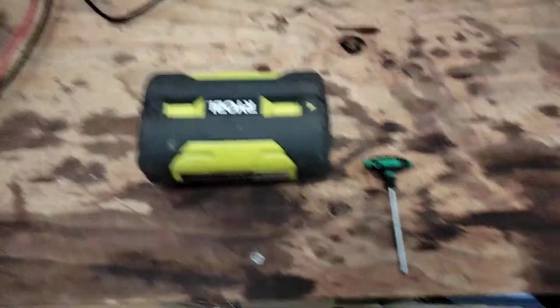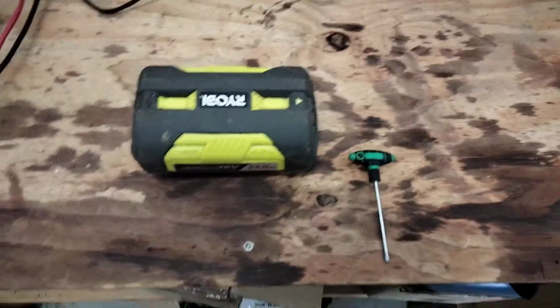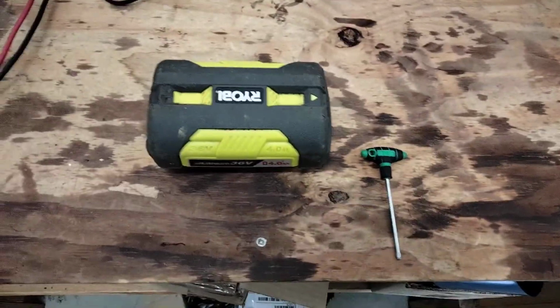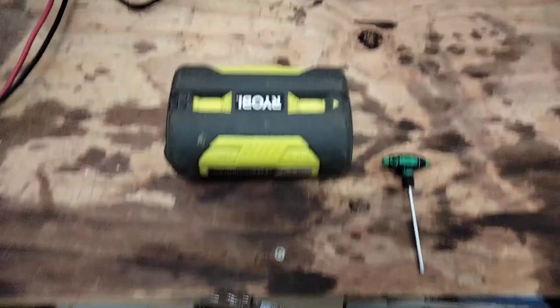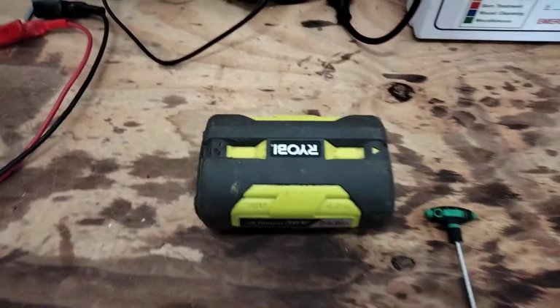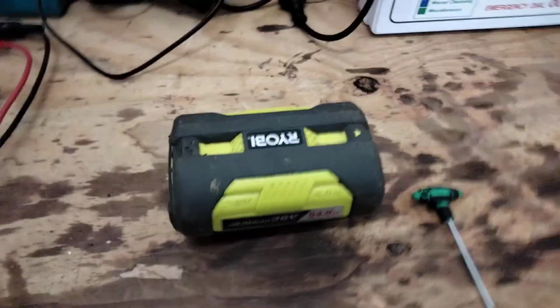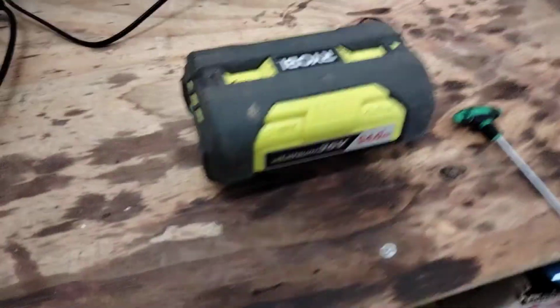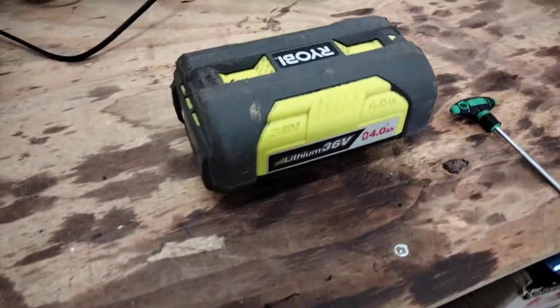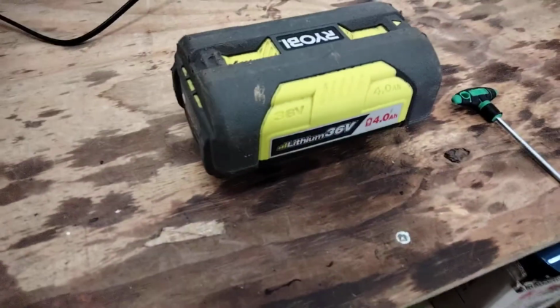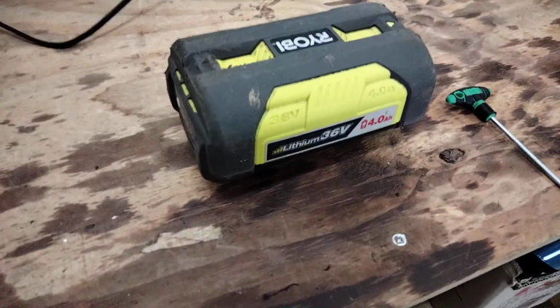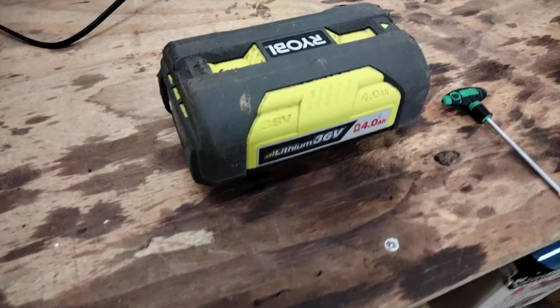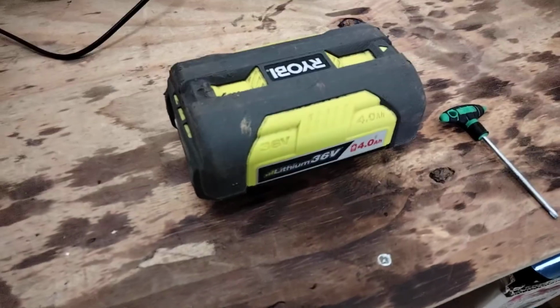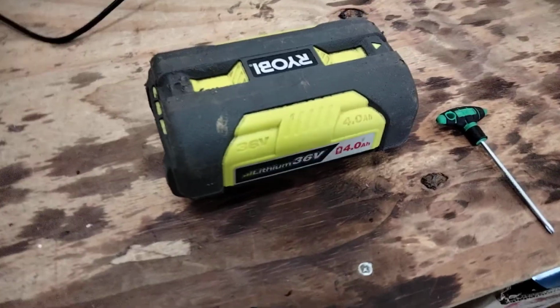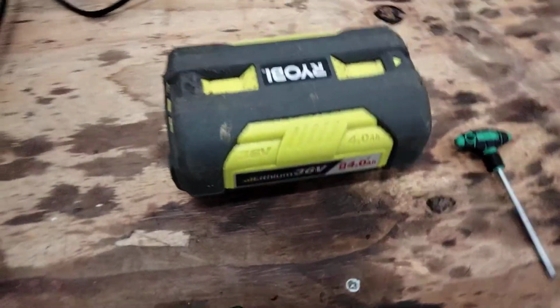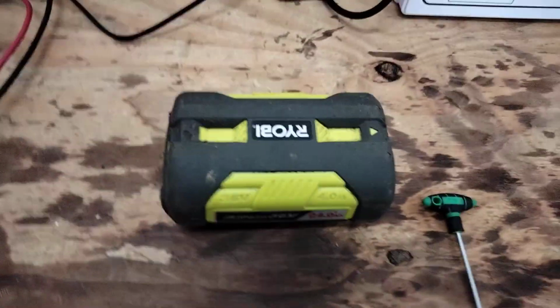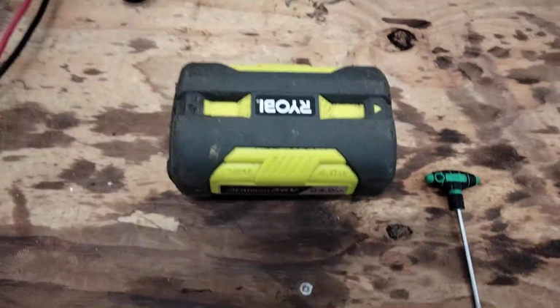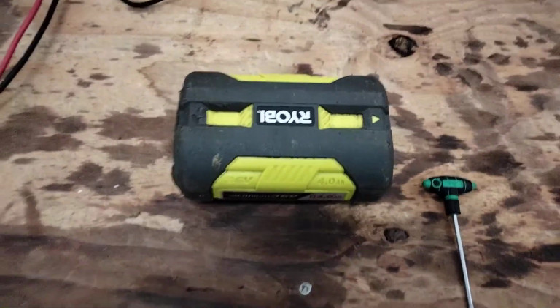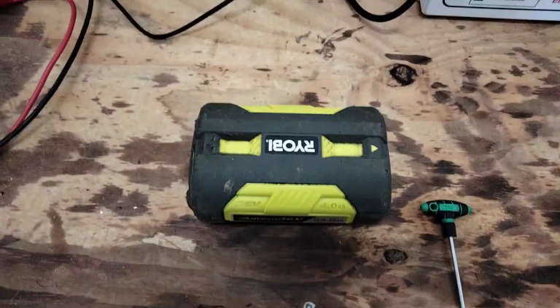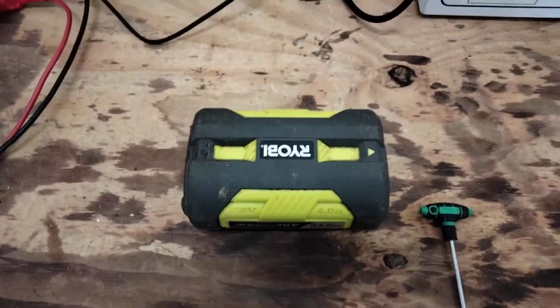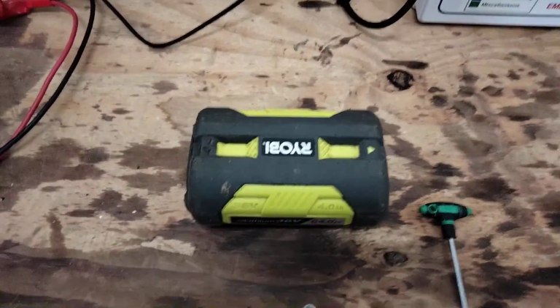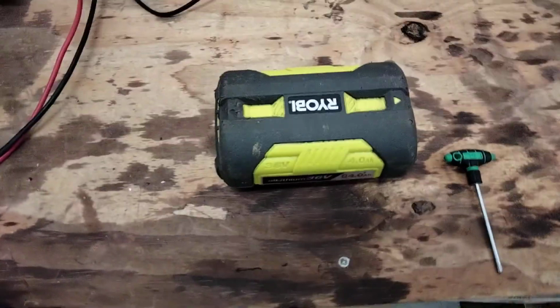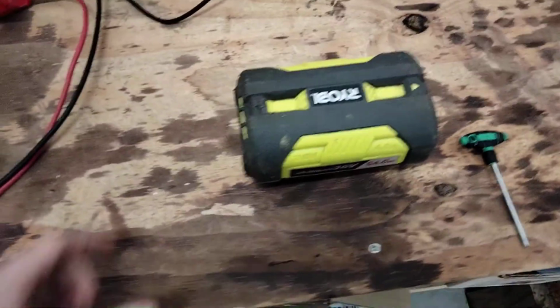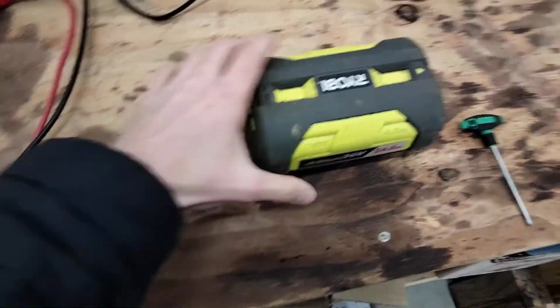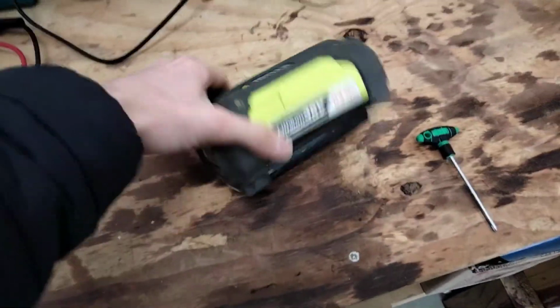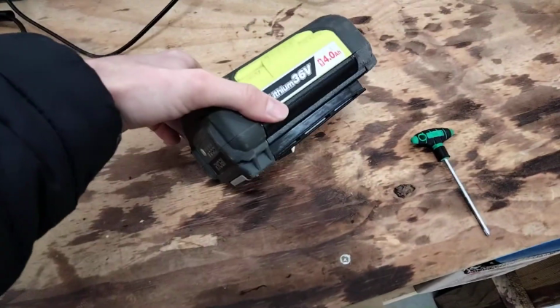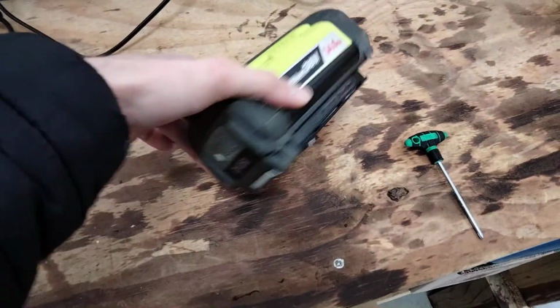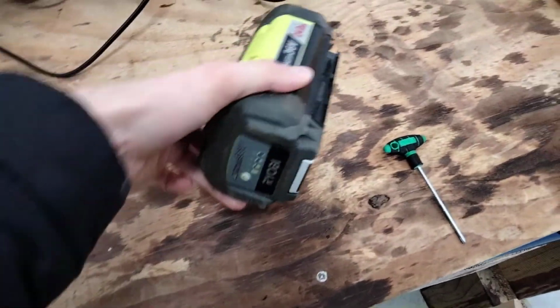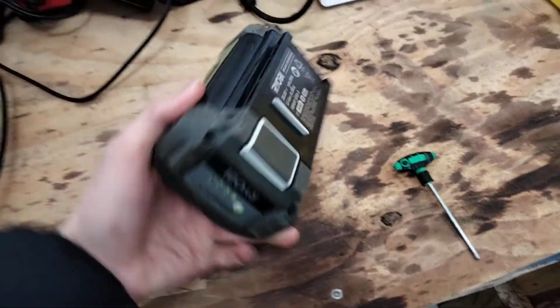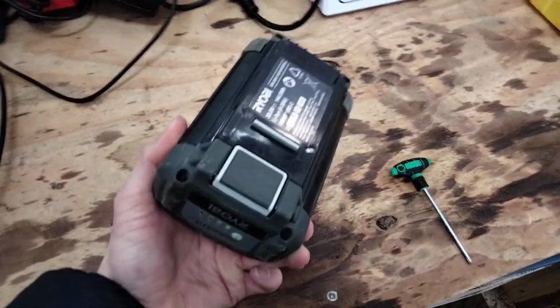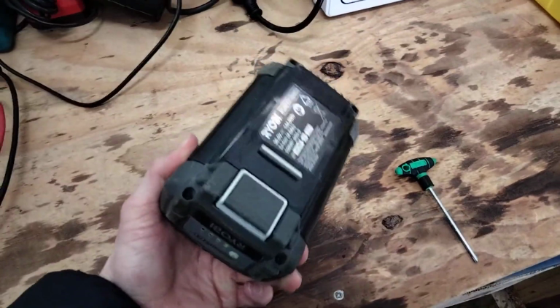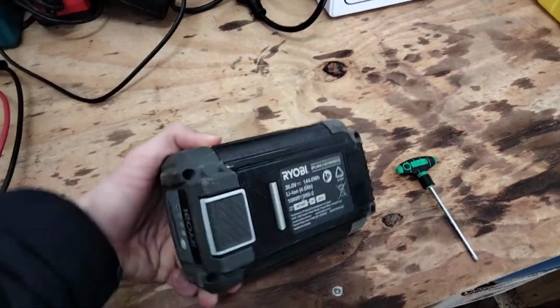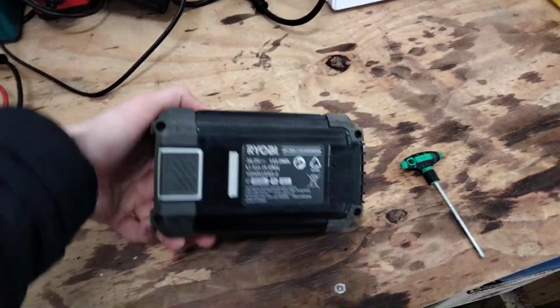Today on the bench I have a Ryobi 36 volt lithium 4 amp hour battery for the Ryobi line of power tools like the lawn mowers and things.